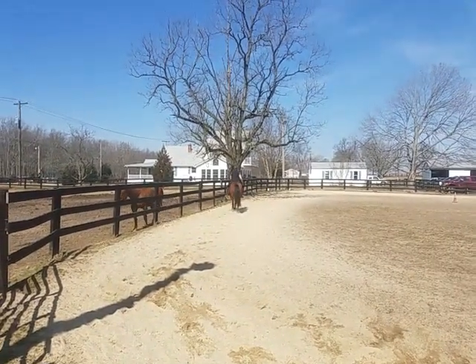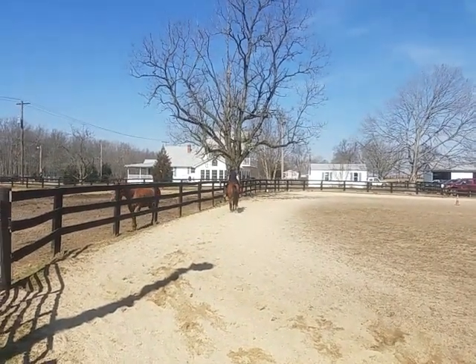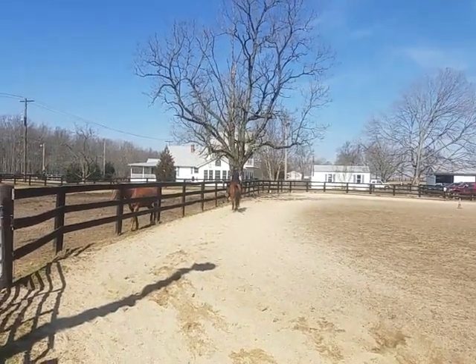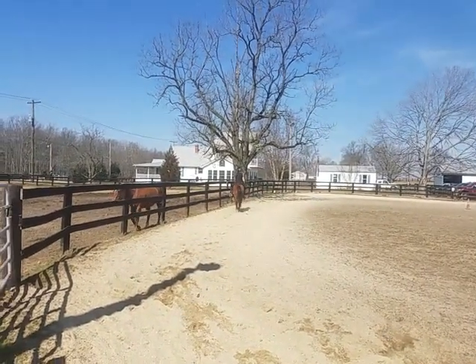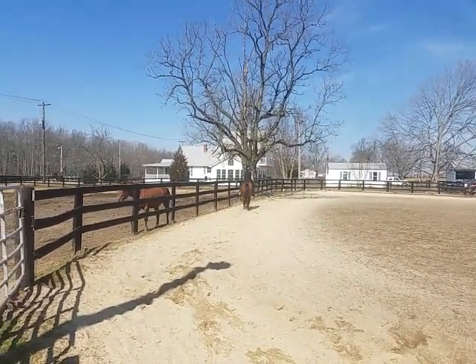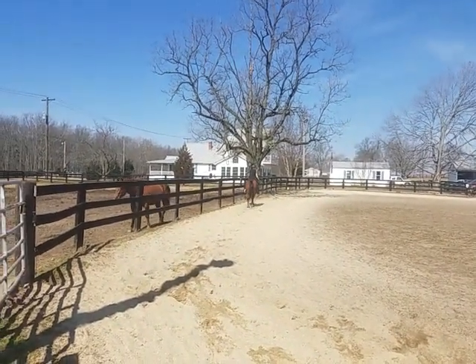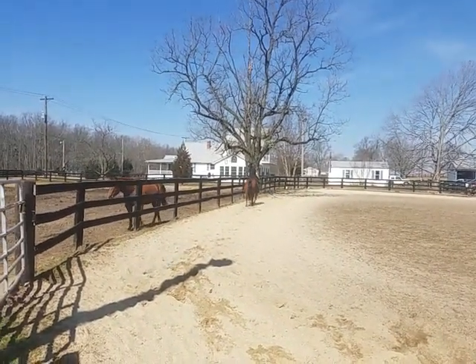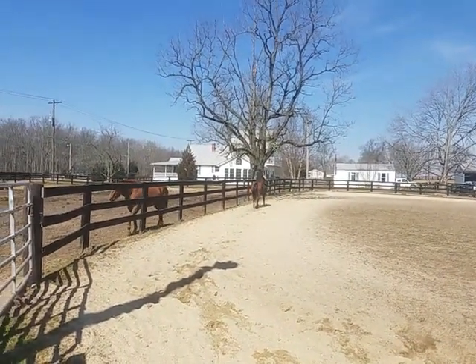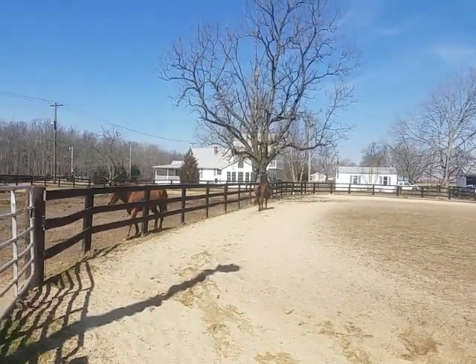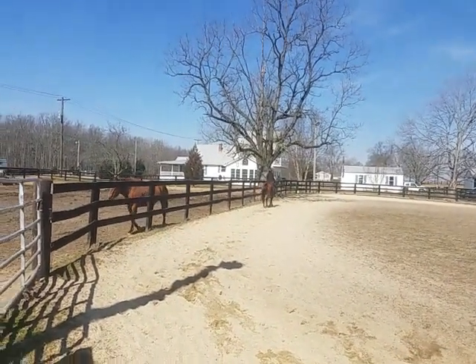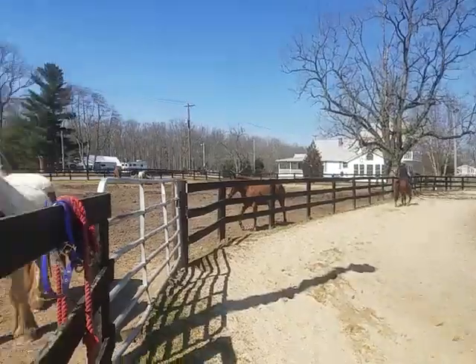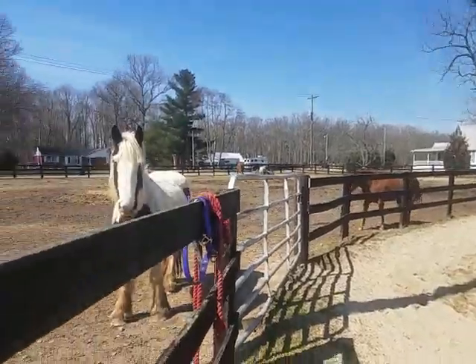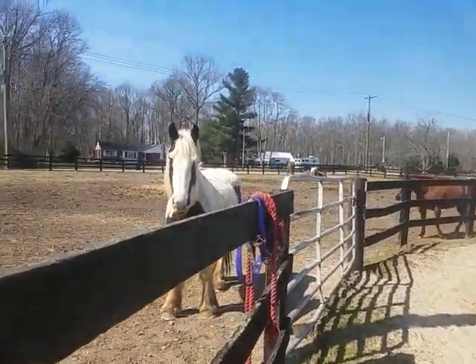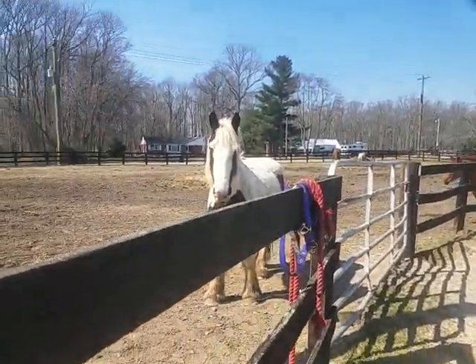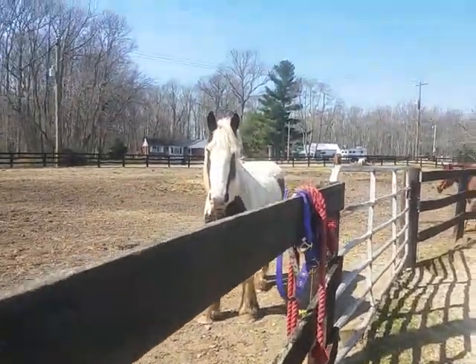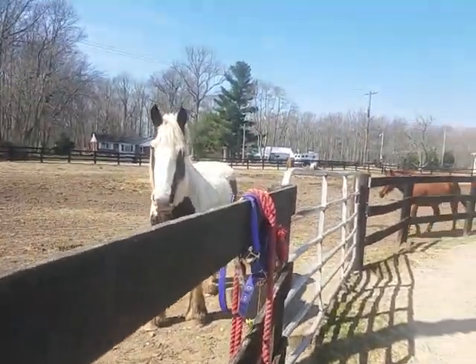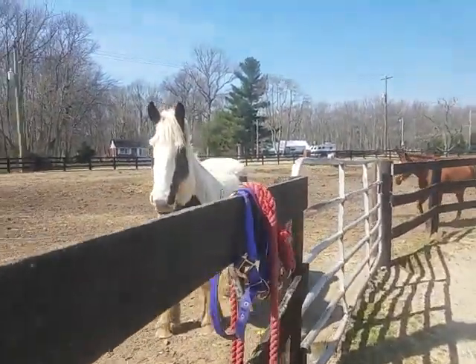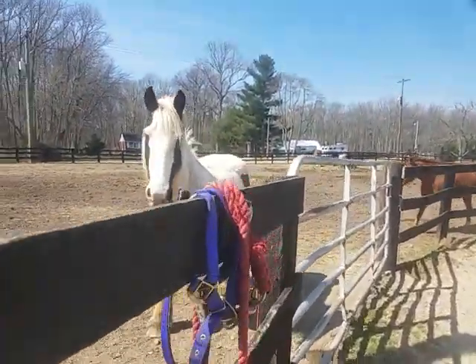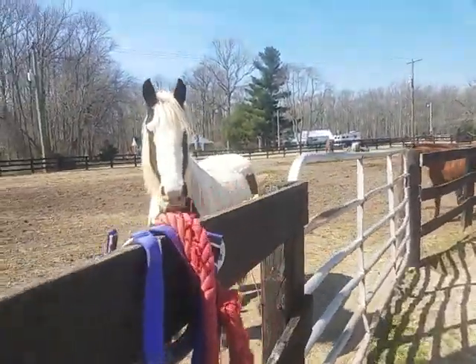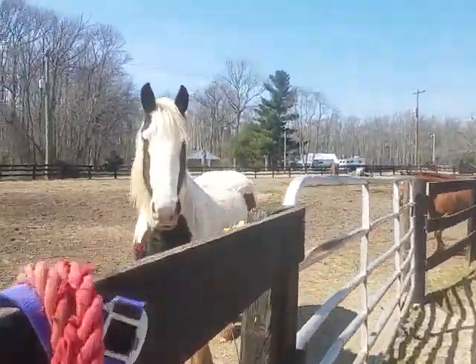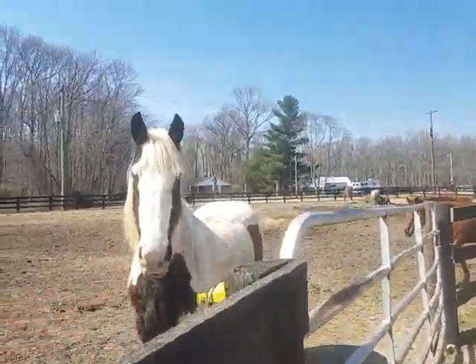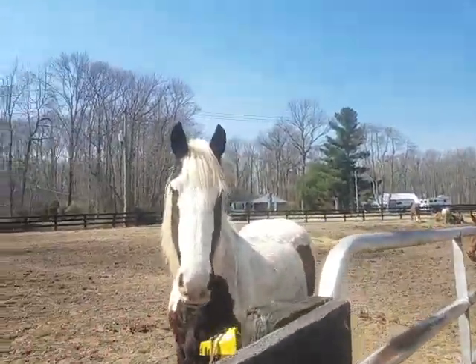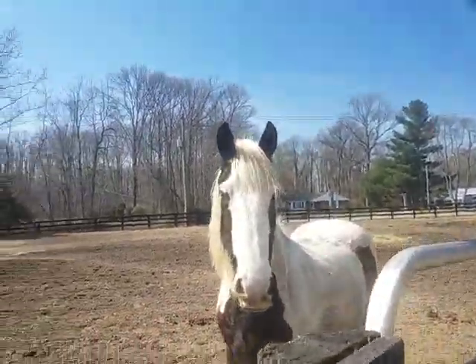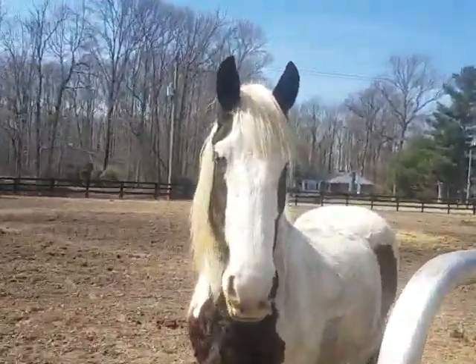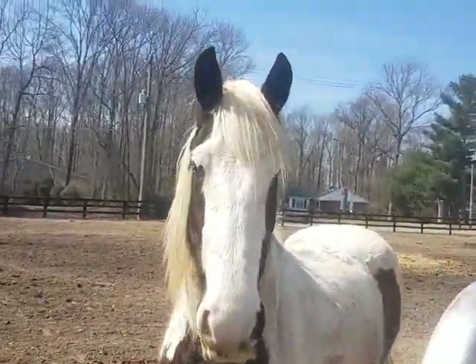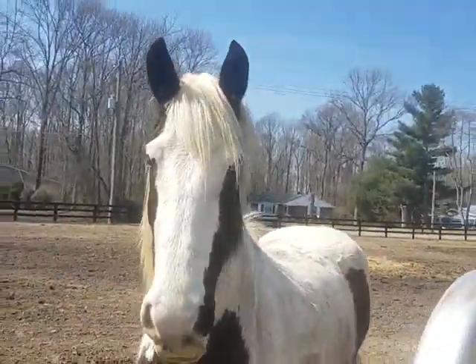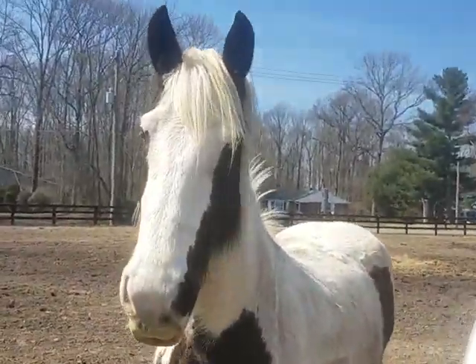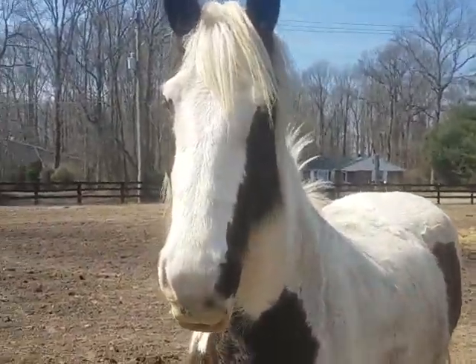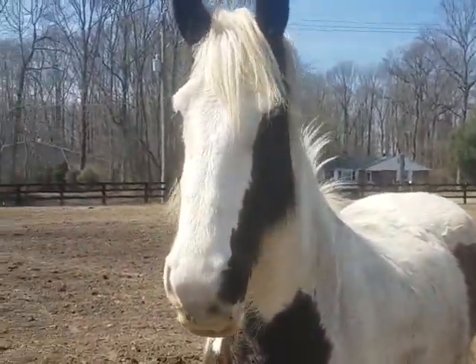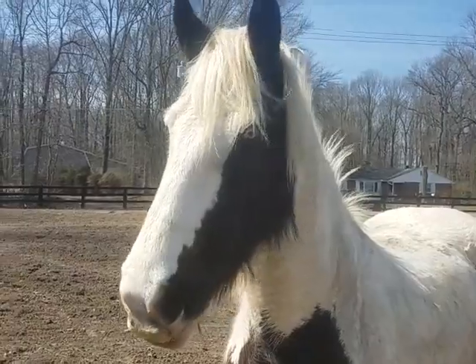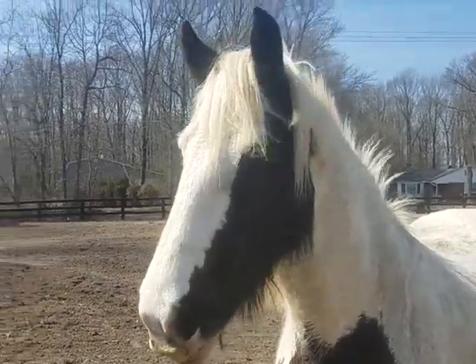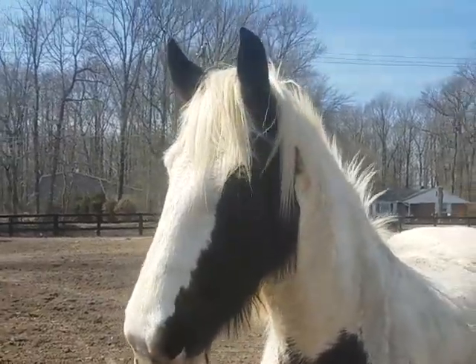Did you get it? Yep. Oh my goodness. Look at how cute this horse is.